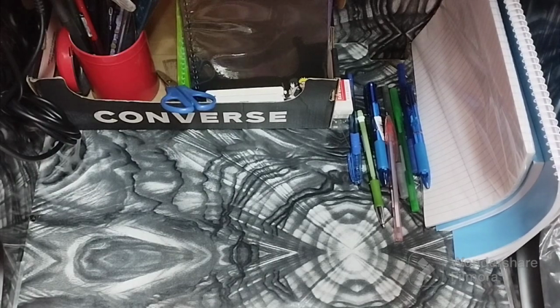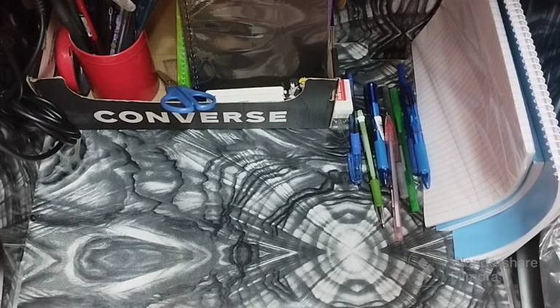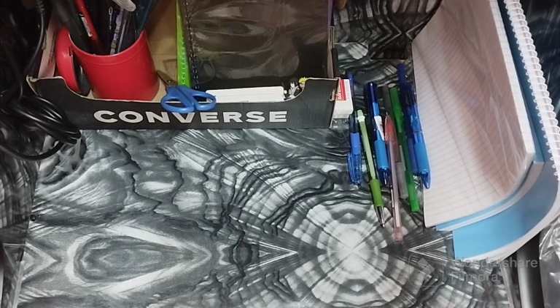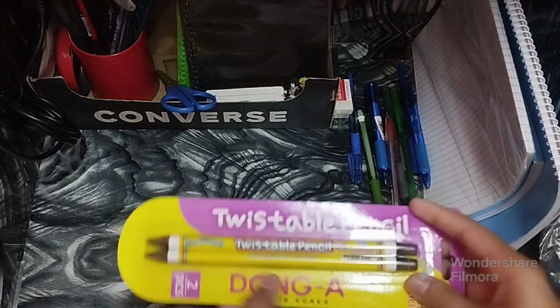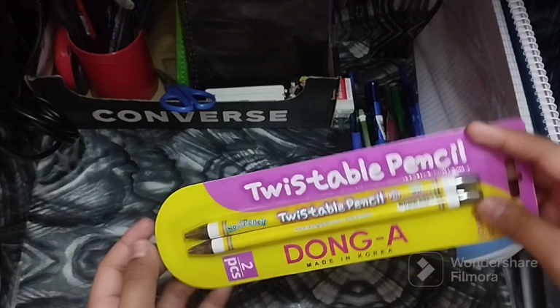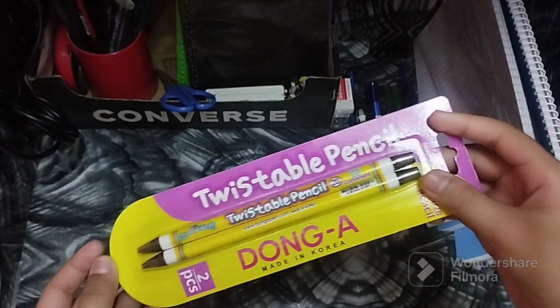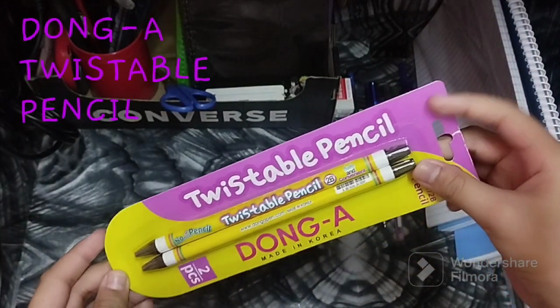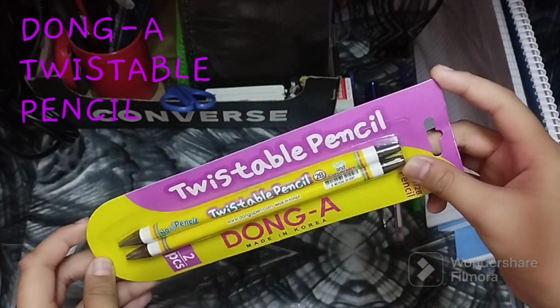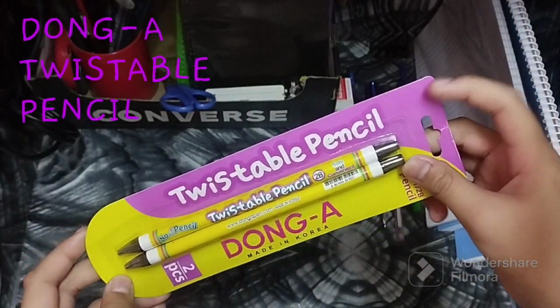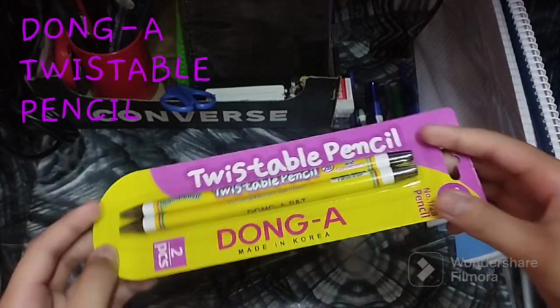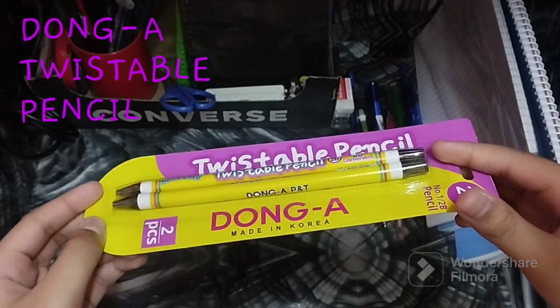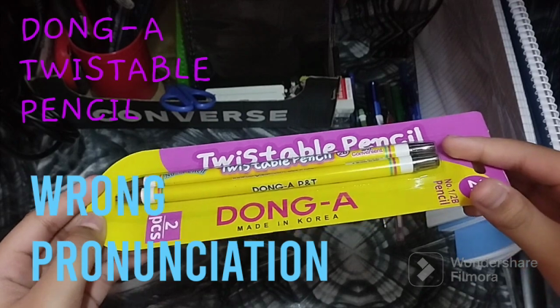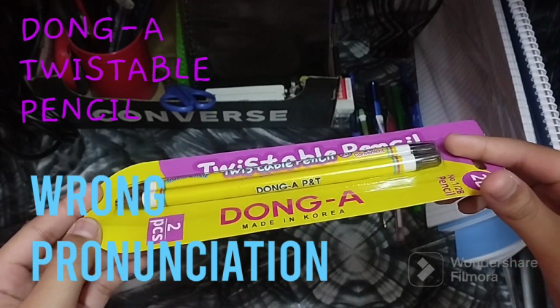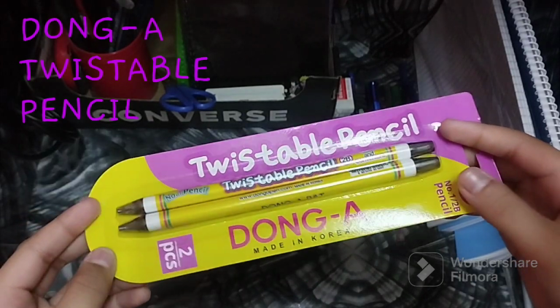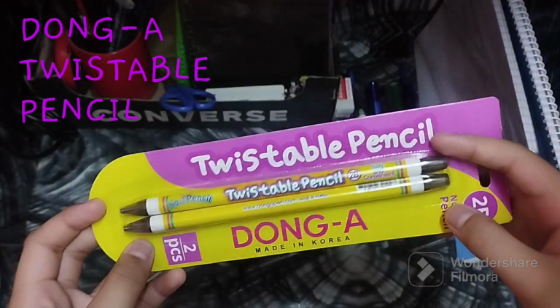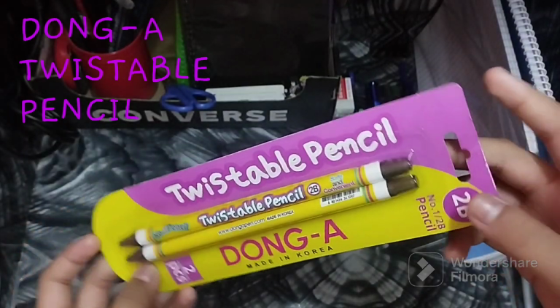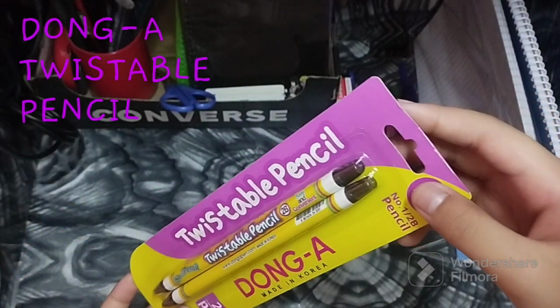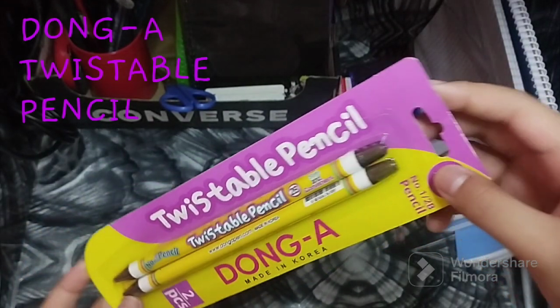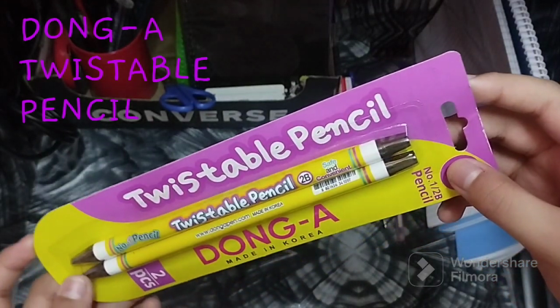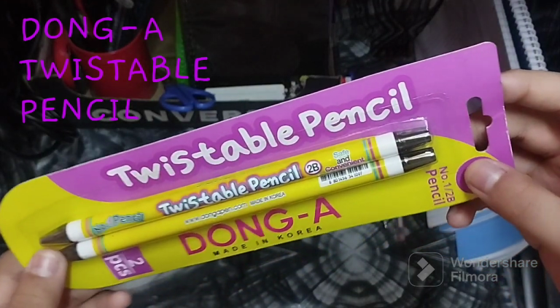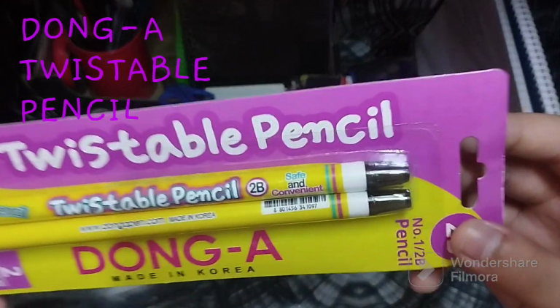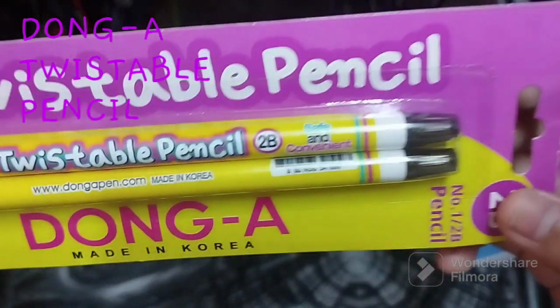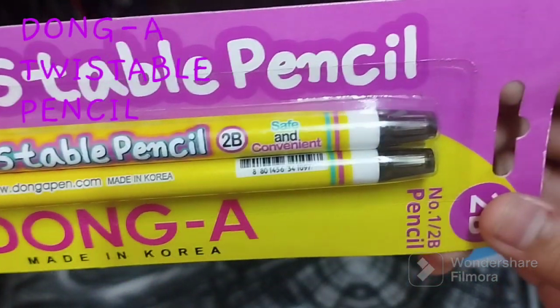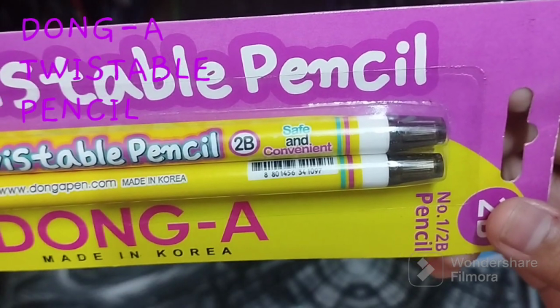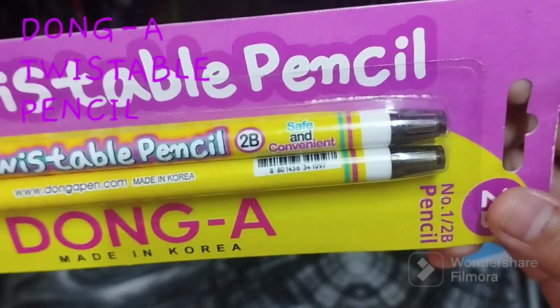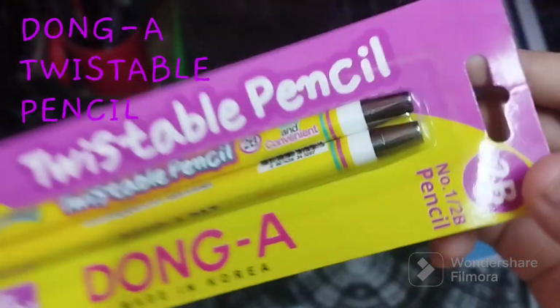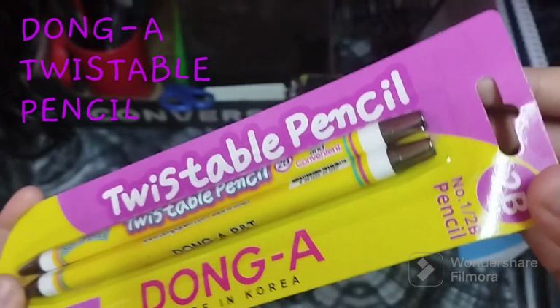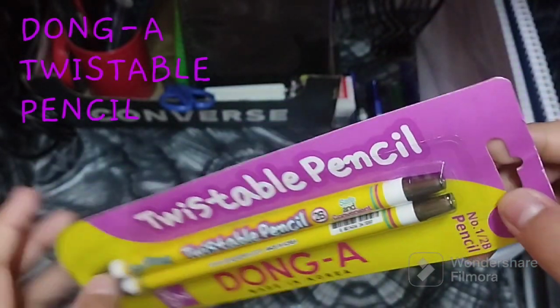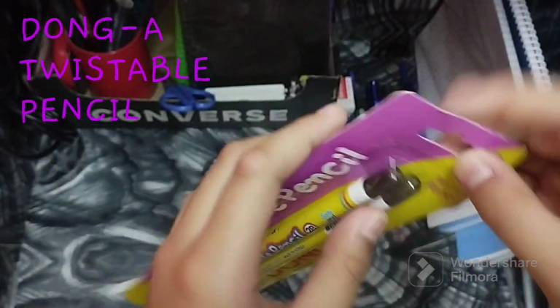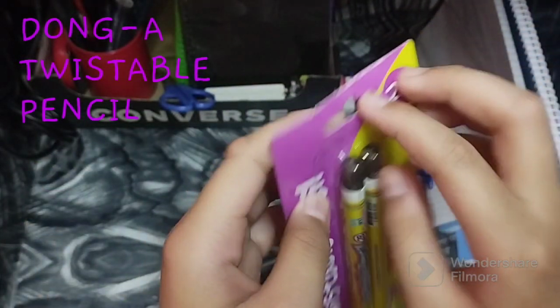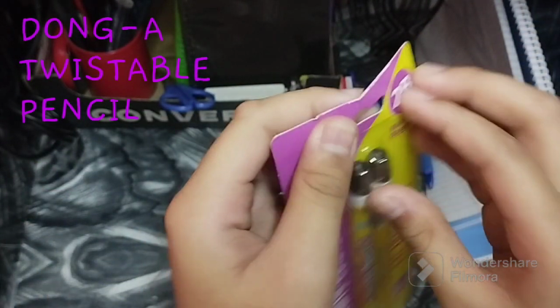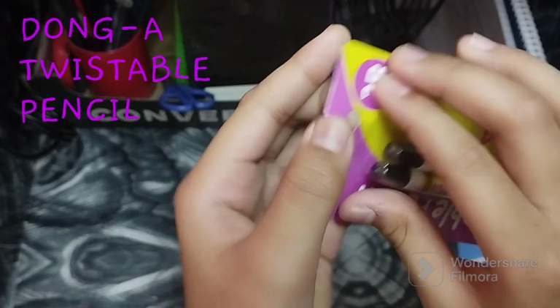The next thing are these twistable pencils from Dung A, made in Korea. It says safe and convenient, so let's check out how convenient it is.